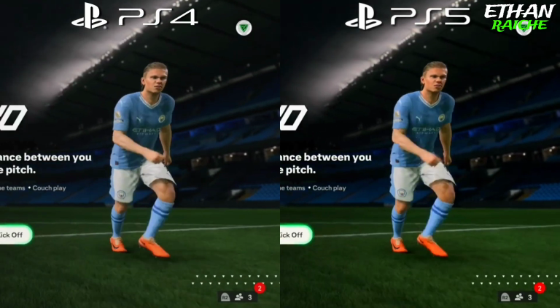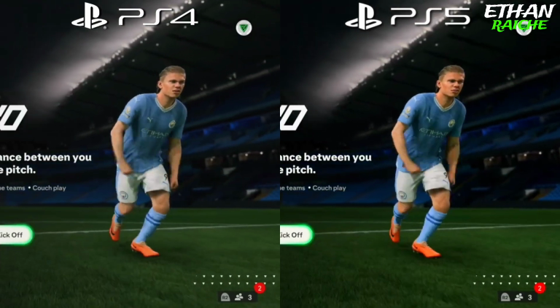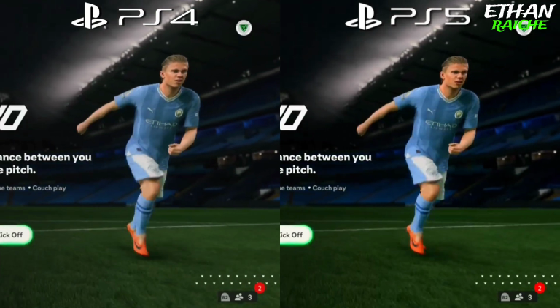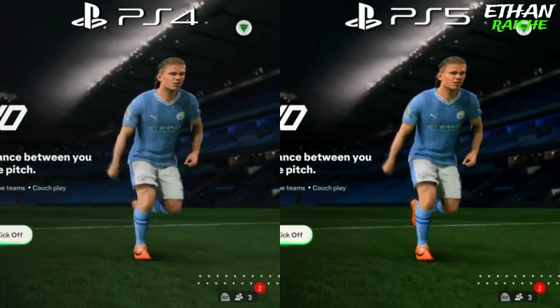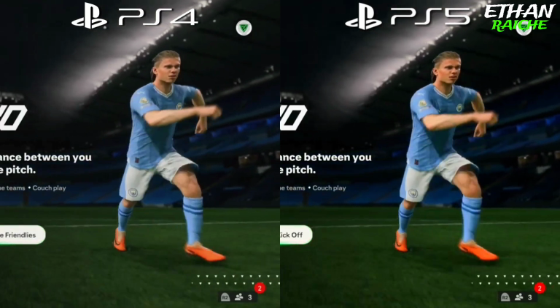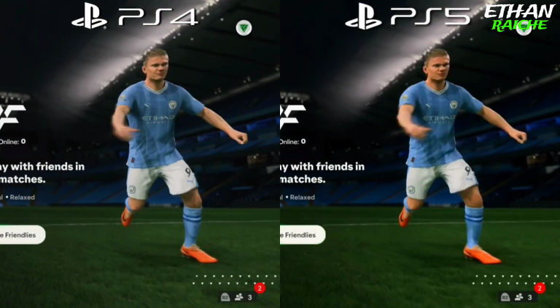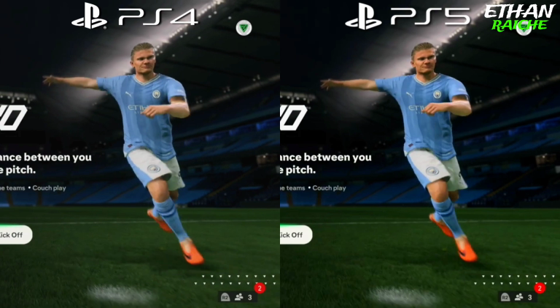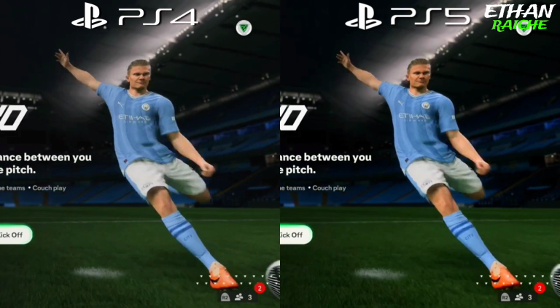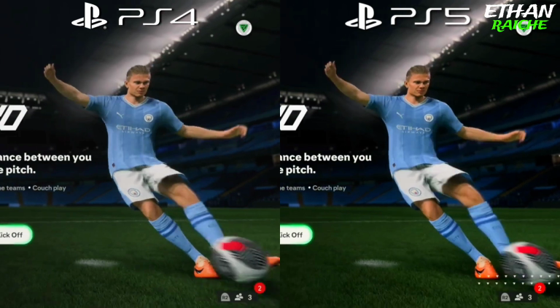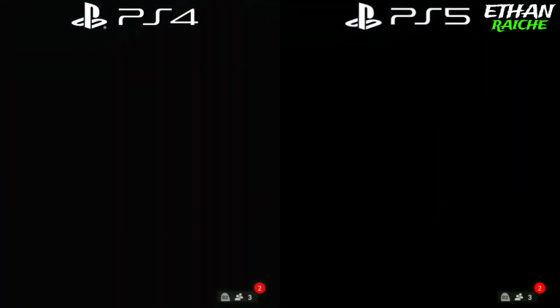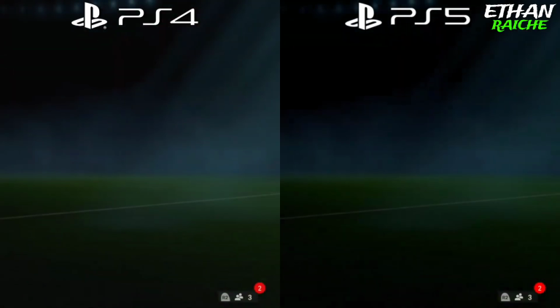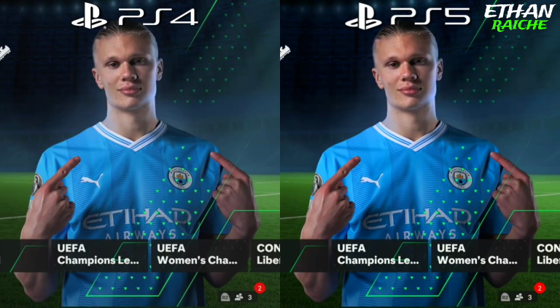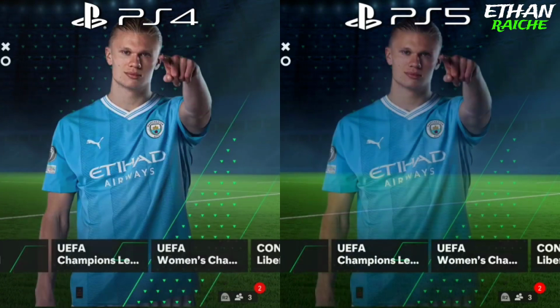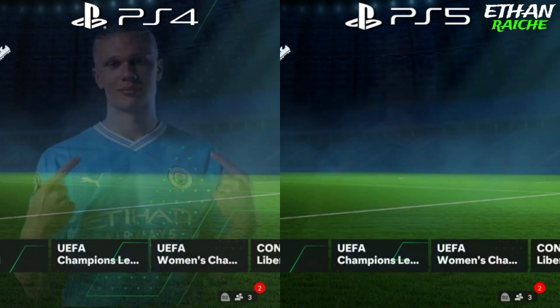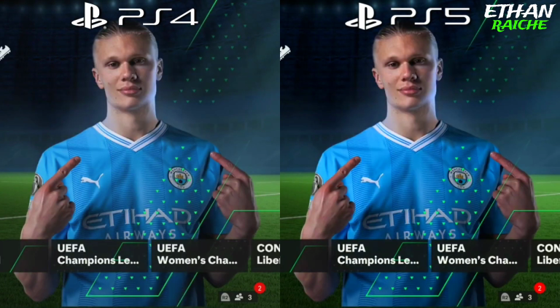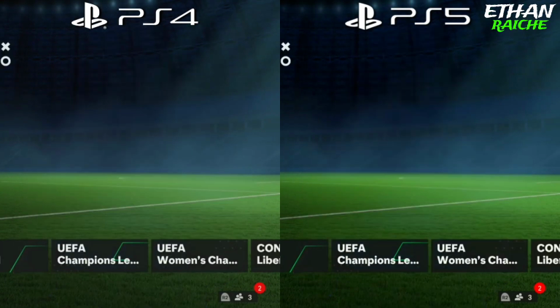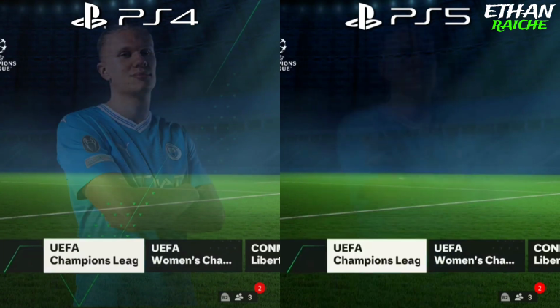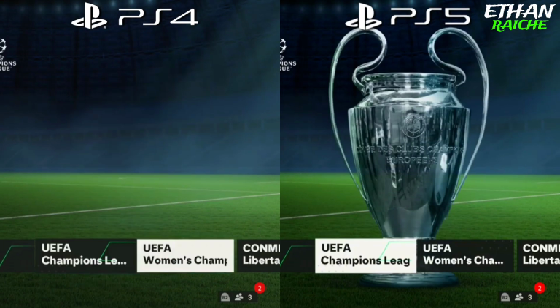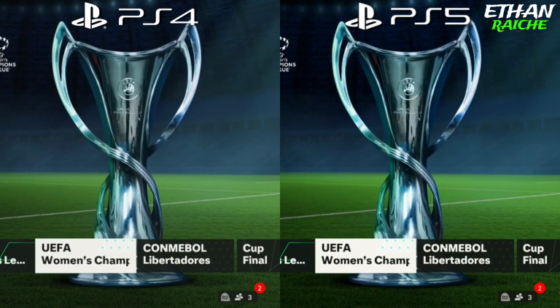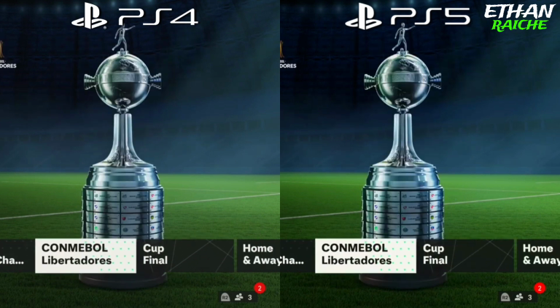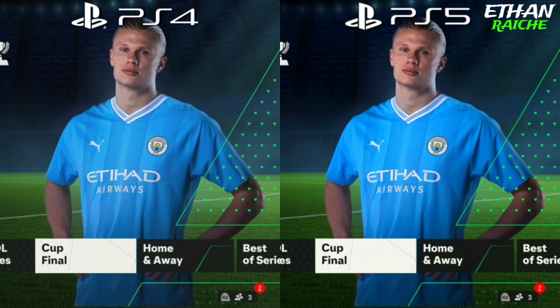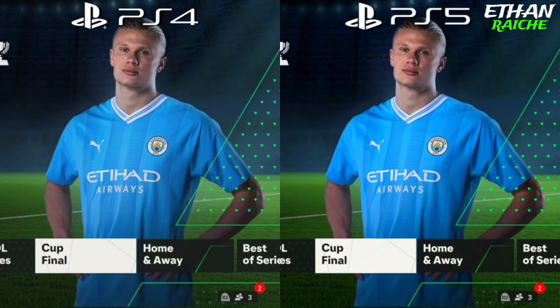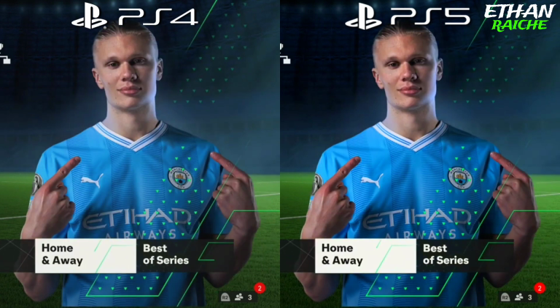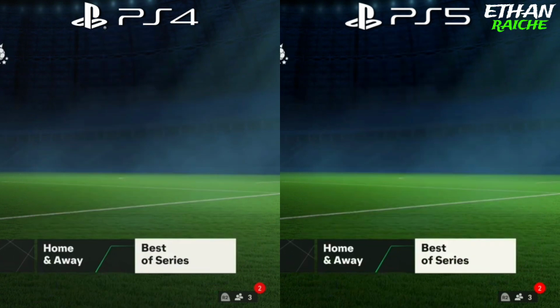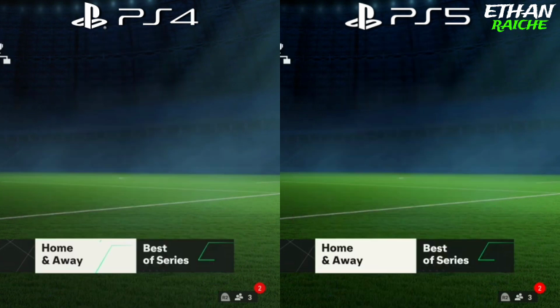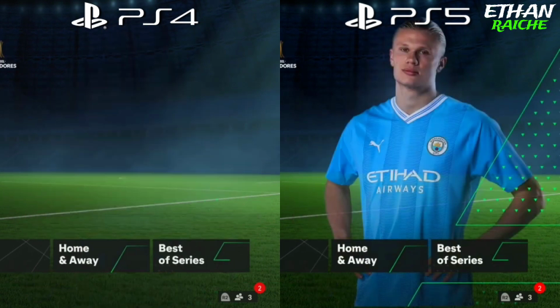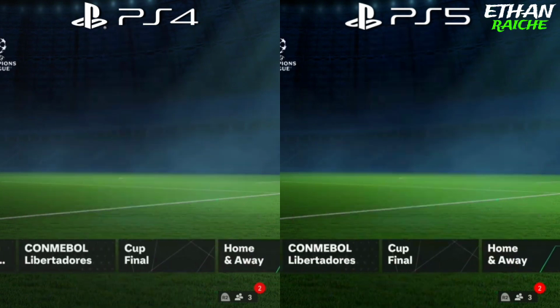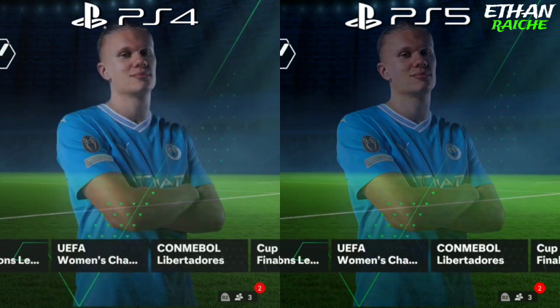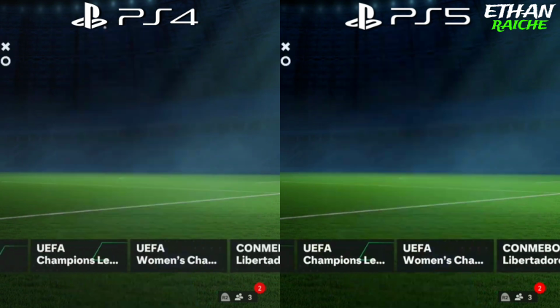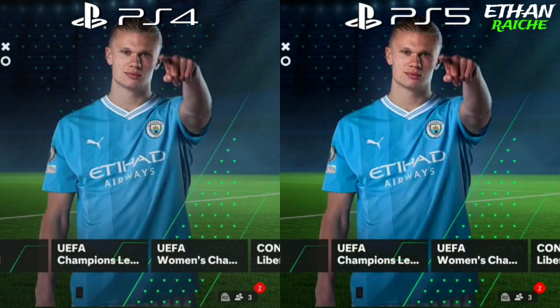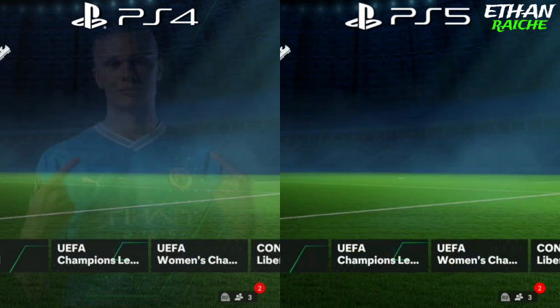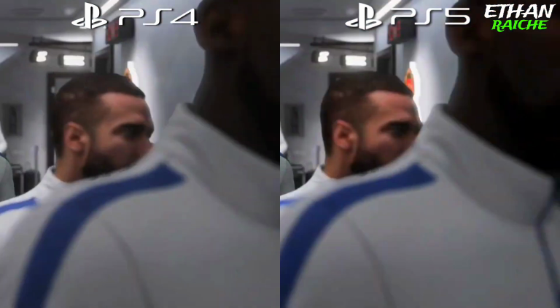The PS4 screen is a bit dark and low in brightness in the actual game compared to PS5. But if we ignore everything and look at the price, it's almost the same on both consoles — though the PS5 version is much better in FC24.